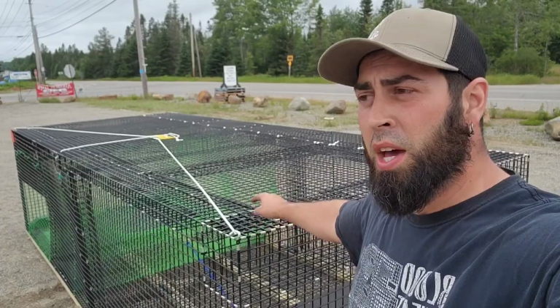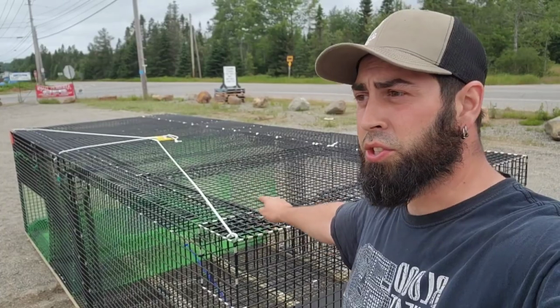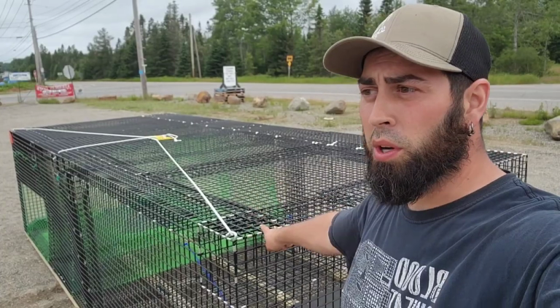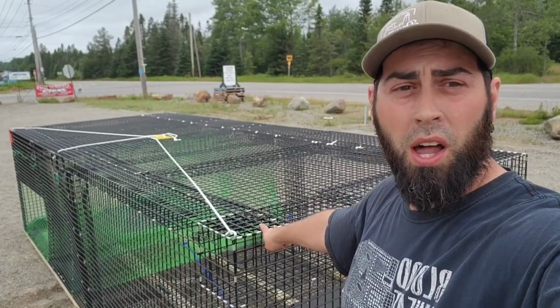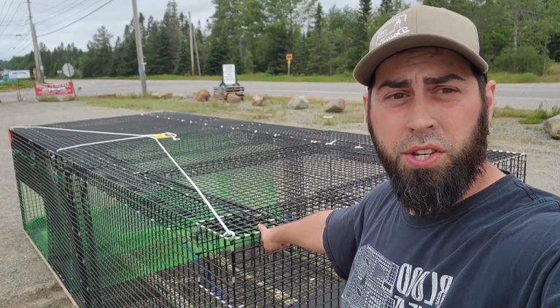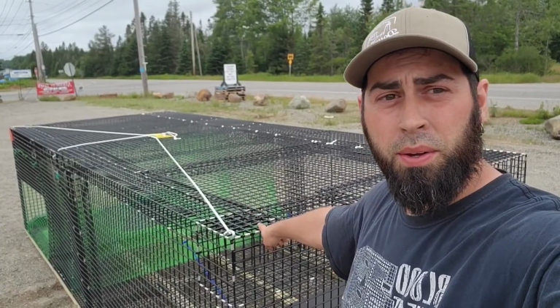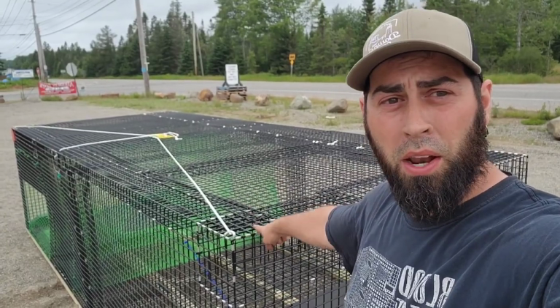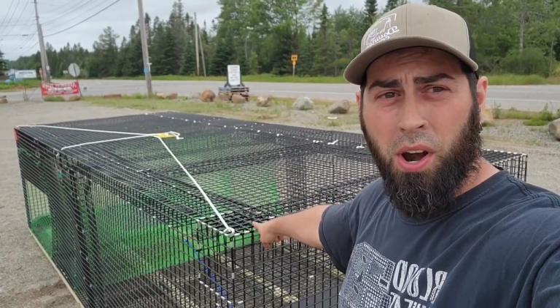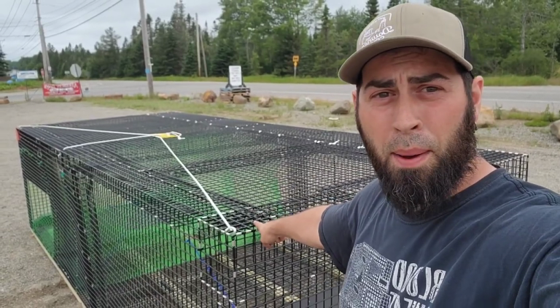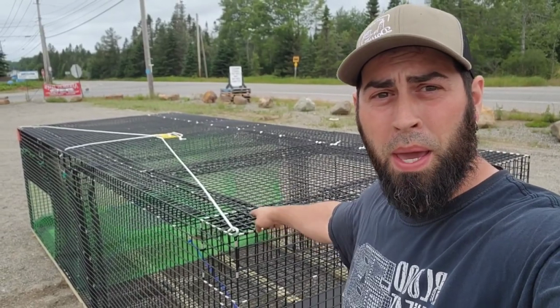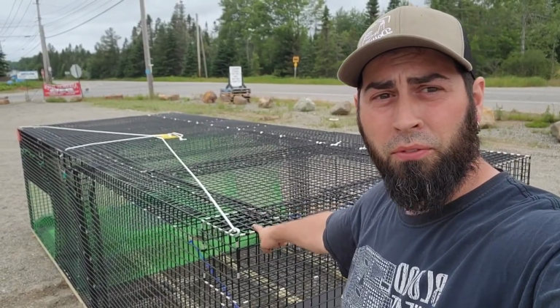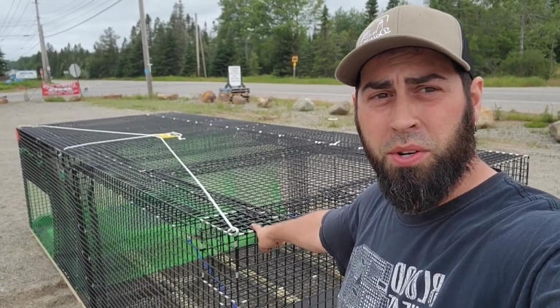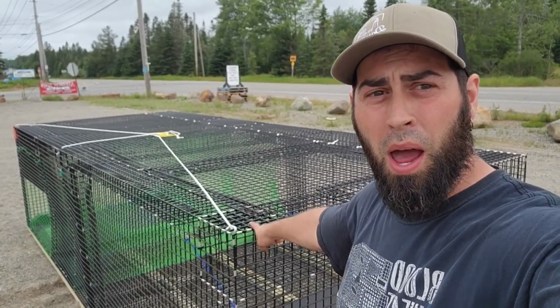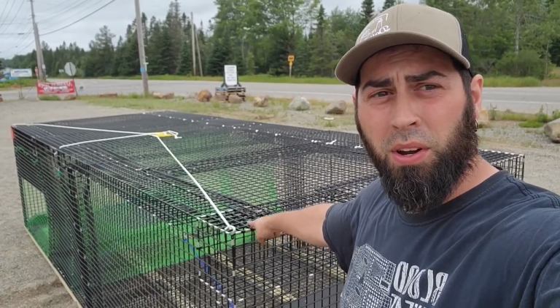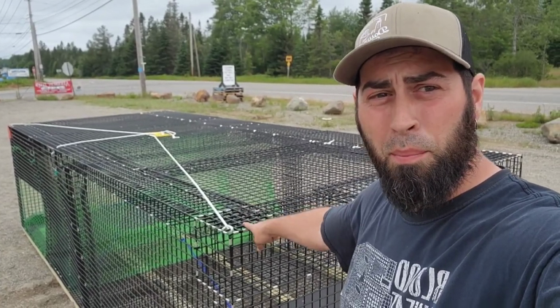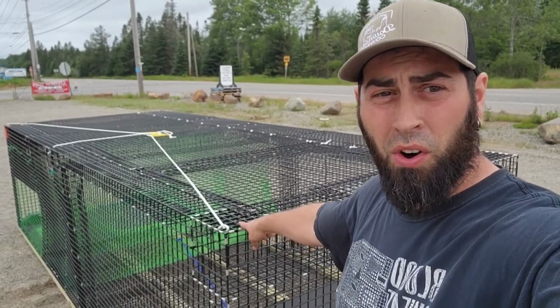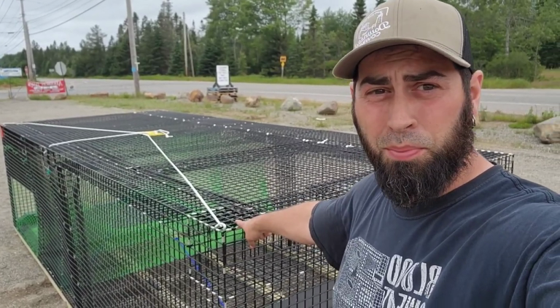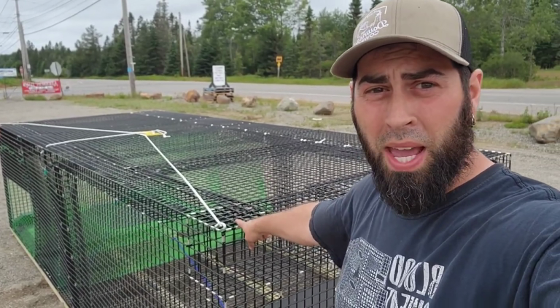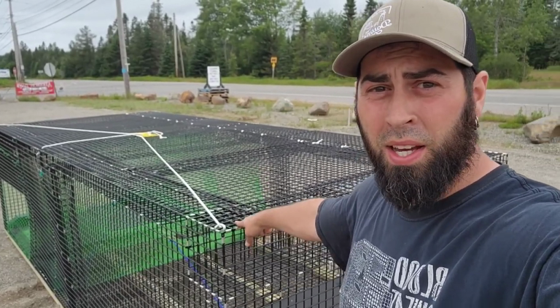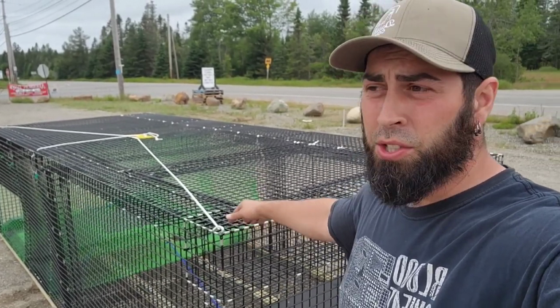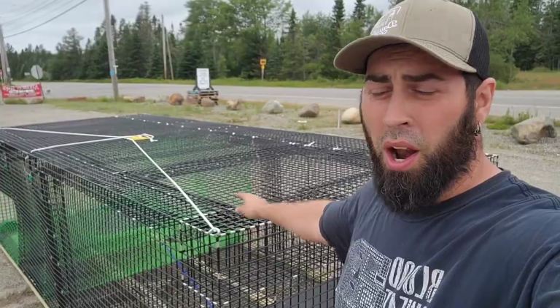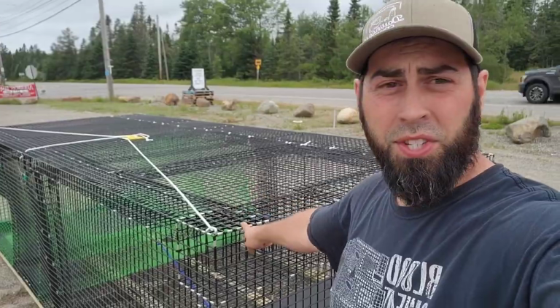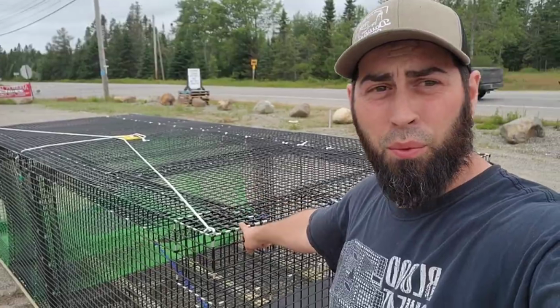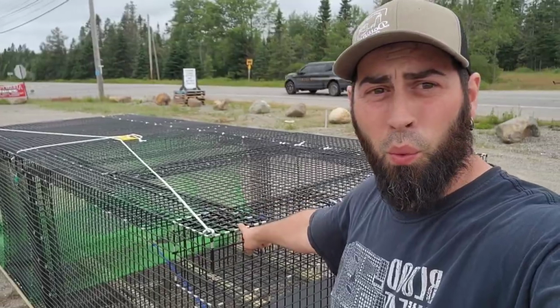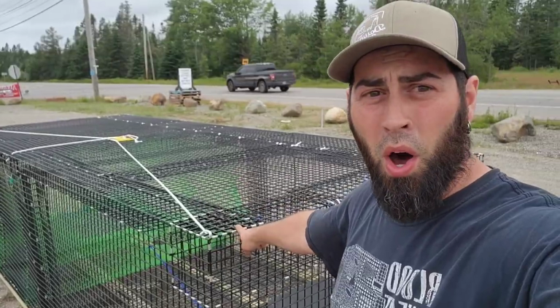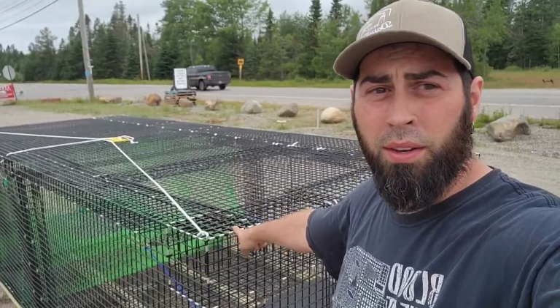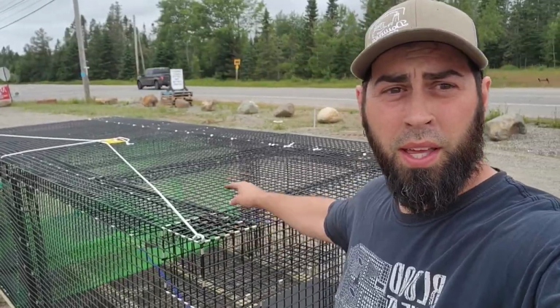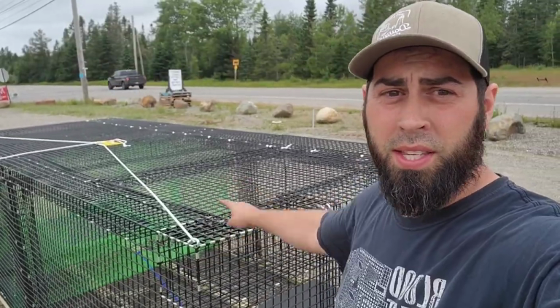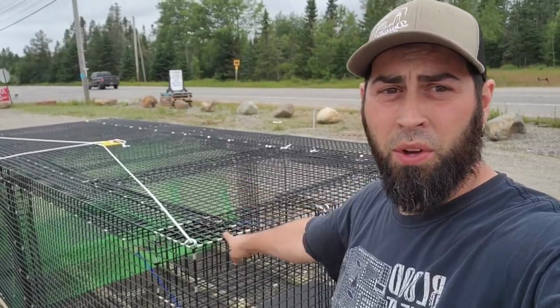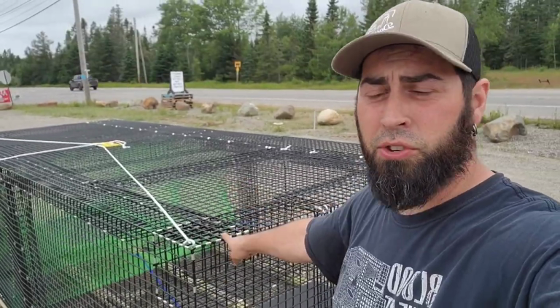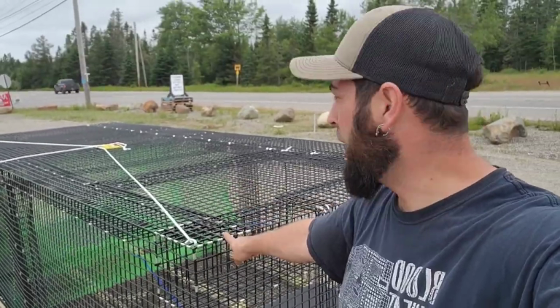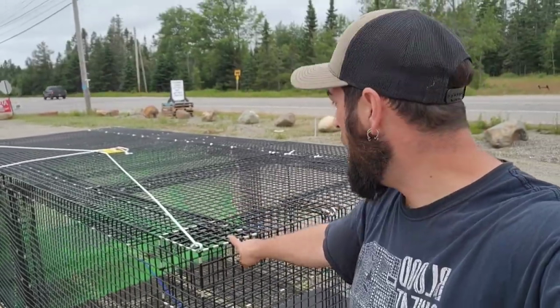This is the world's largest metal trap made by Friendship Trap here in Columbia Falls, Maine. It's right off the side of Route 1. Definitely worth checking out.